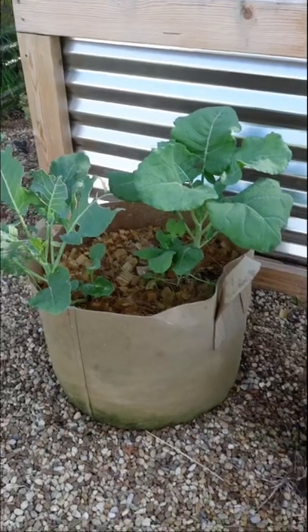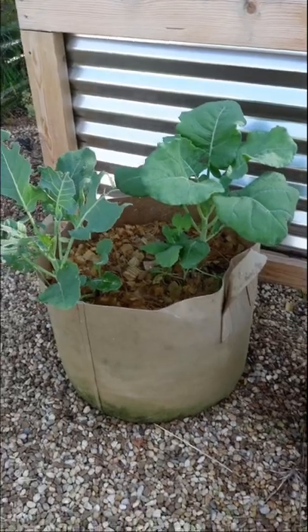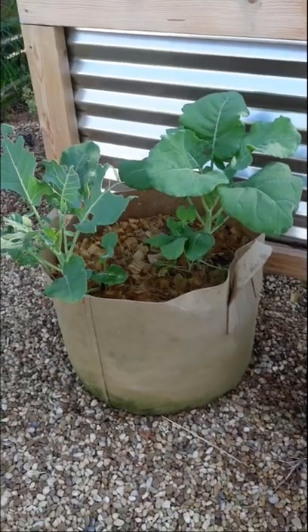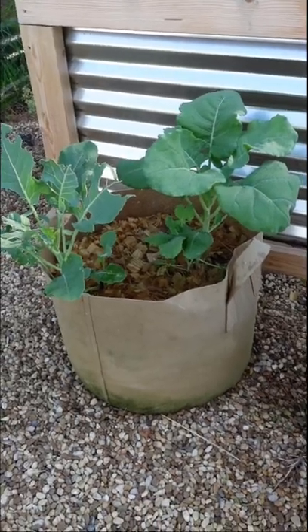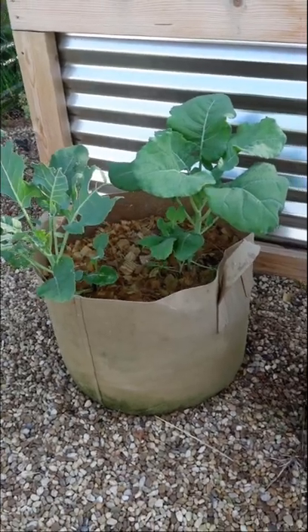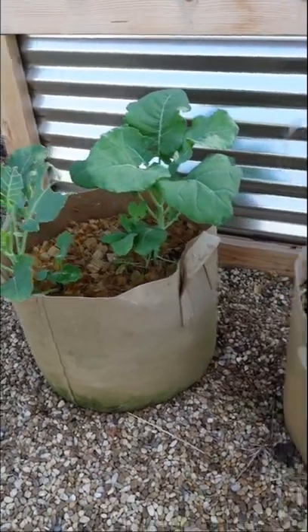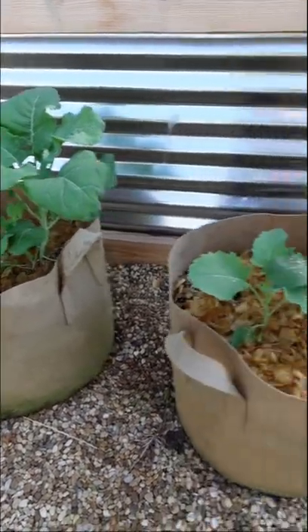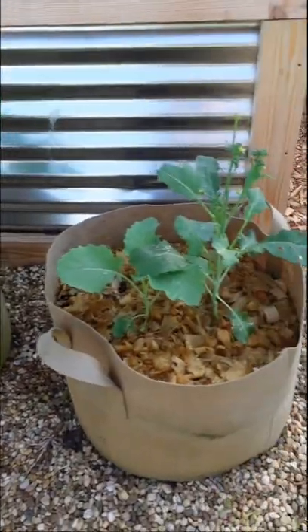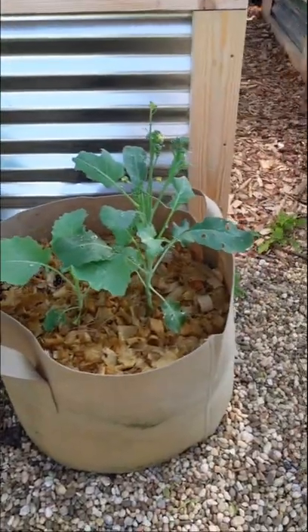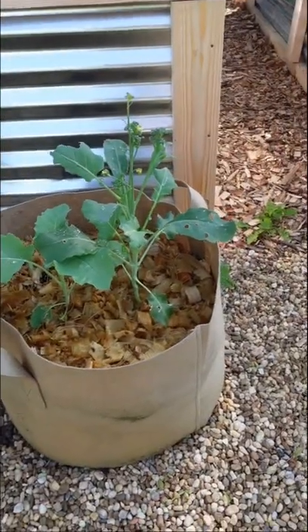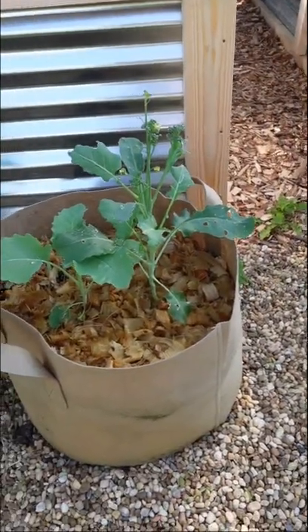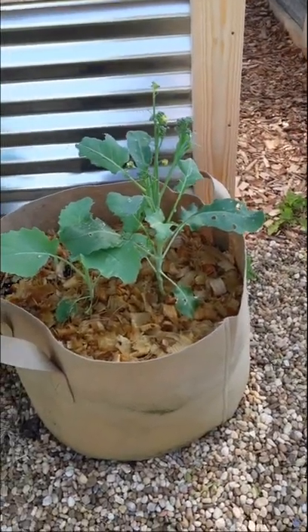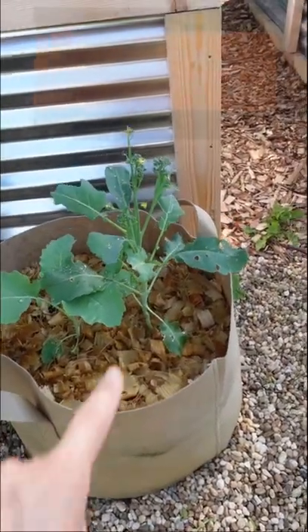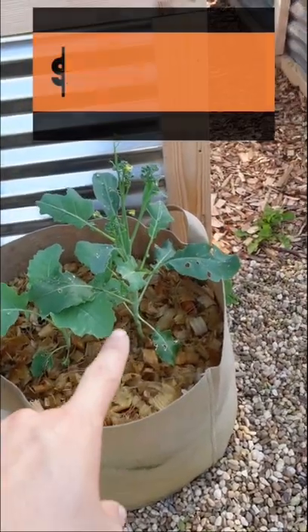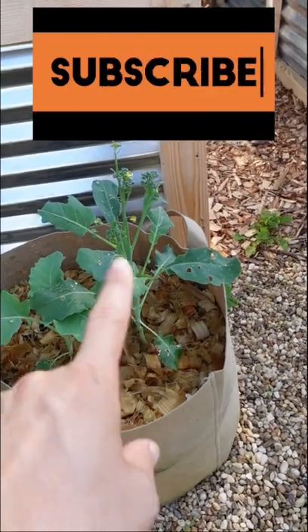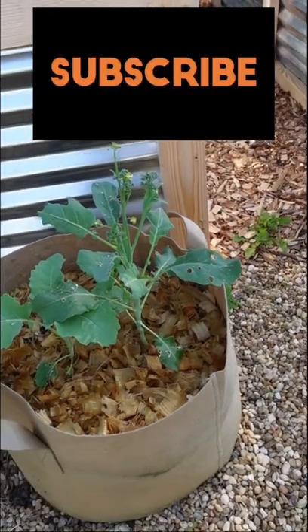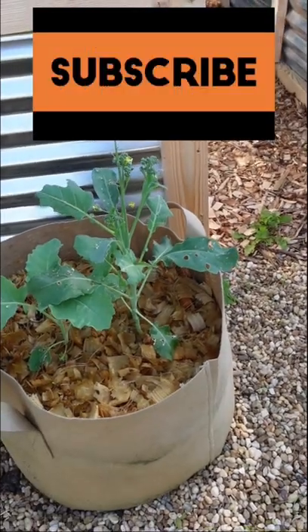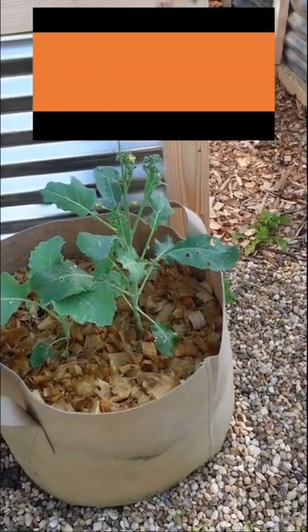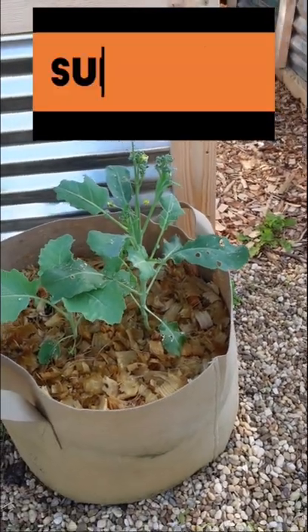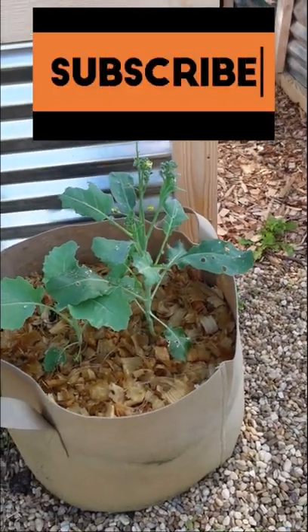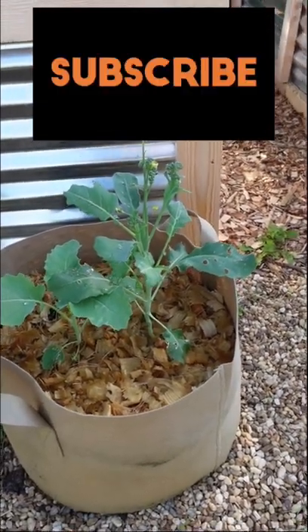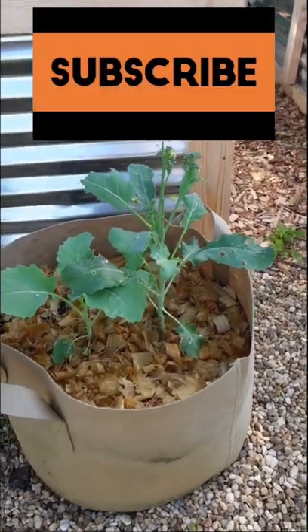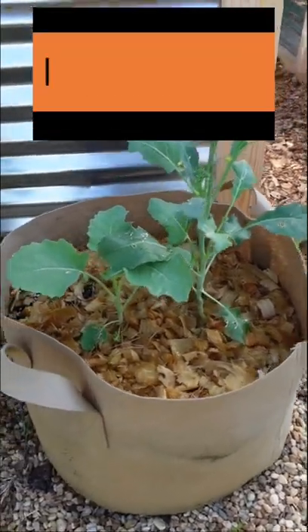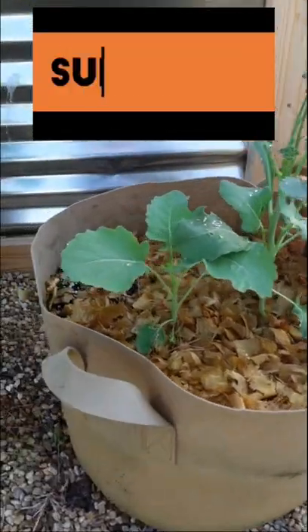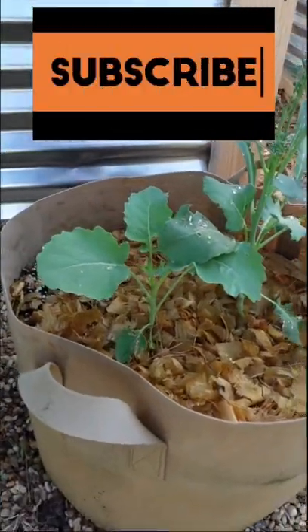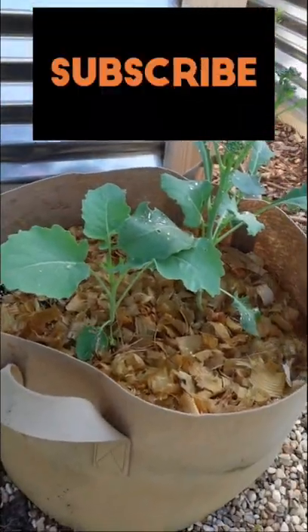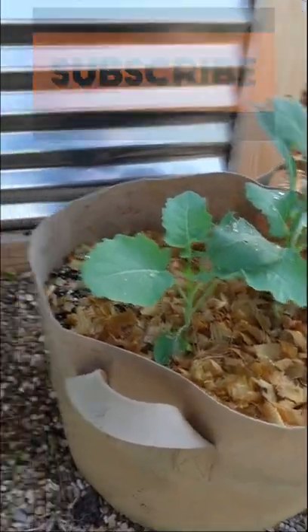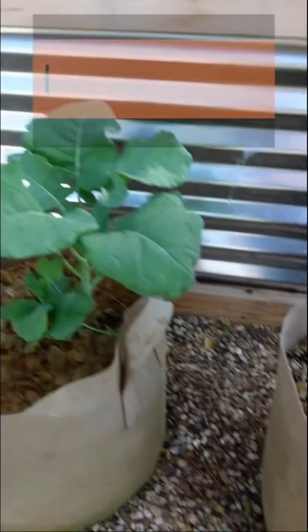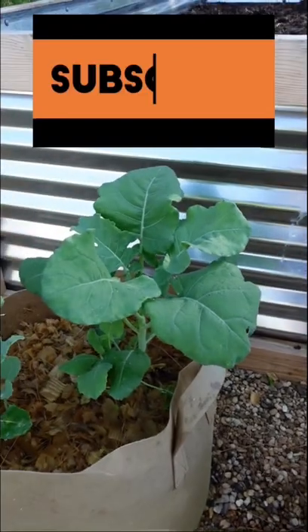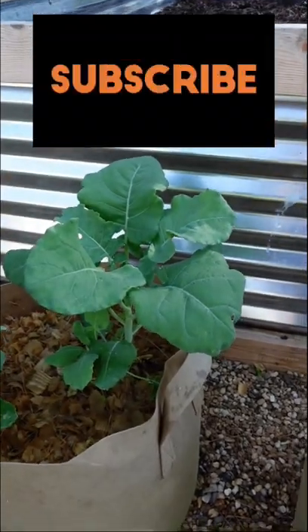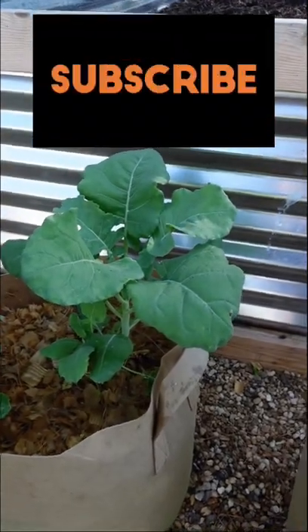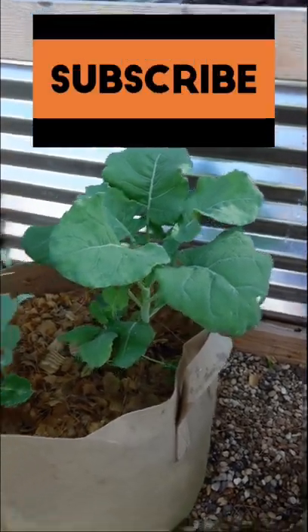I wanted to show you a quick update on the broccoli from the winter sowing method. This guy here started to bolt, so I'm probably just gonna take him out. There's still a little broccoli there. That broccoli is looking great.